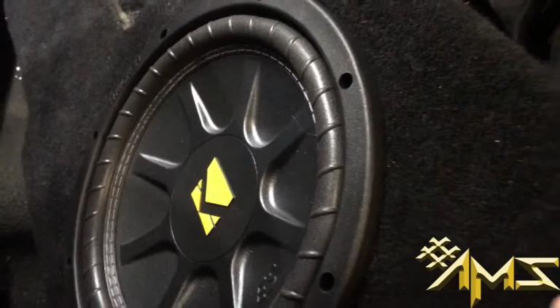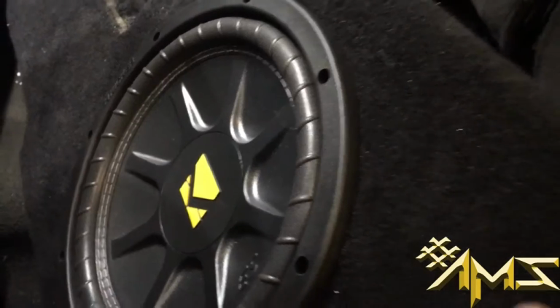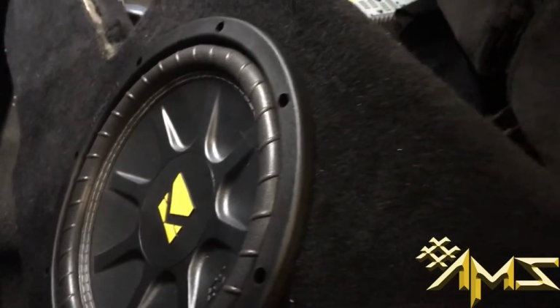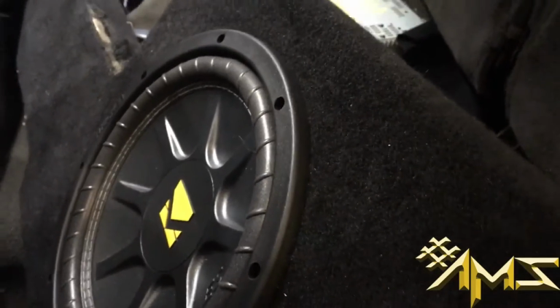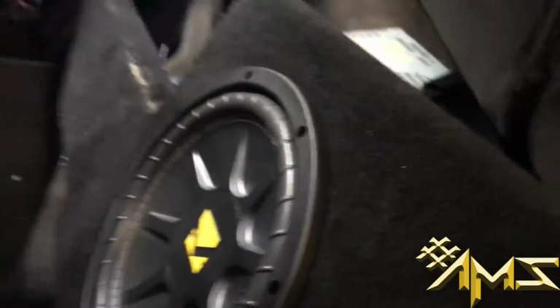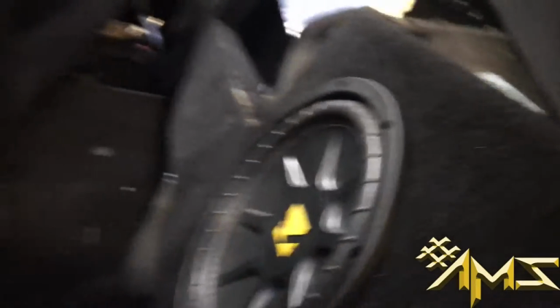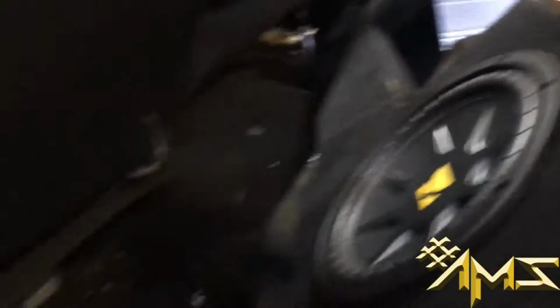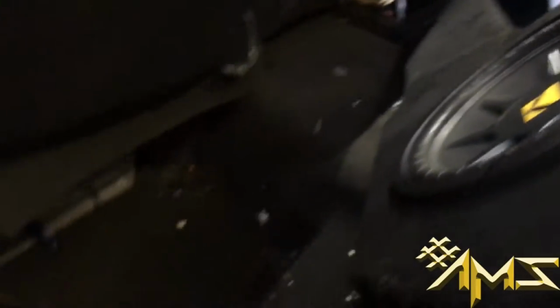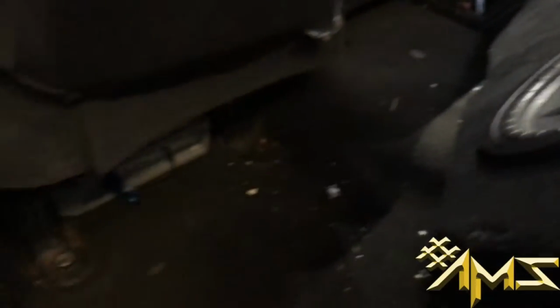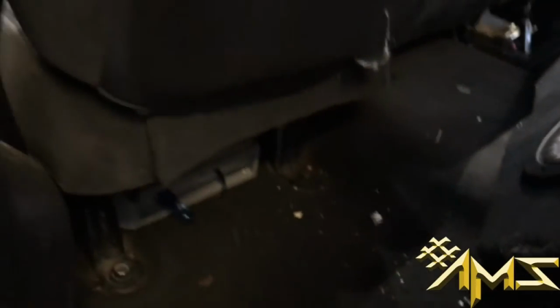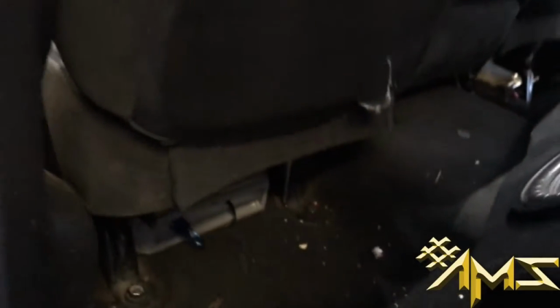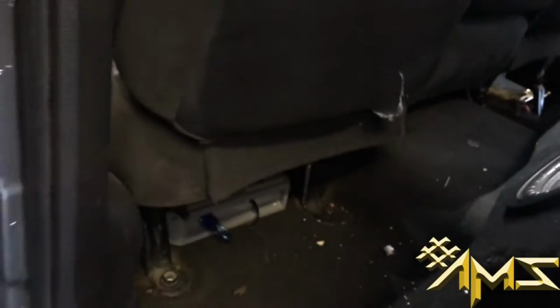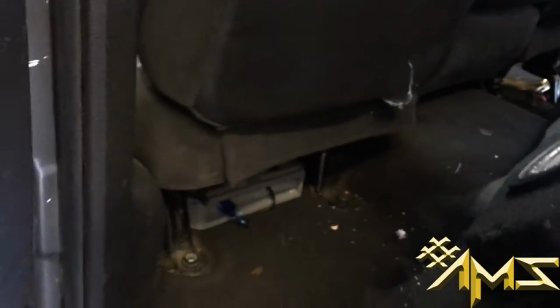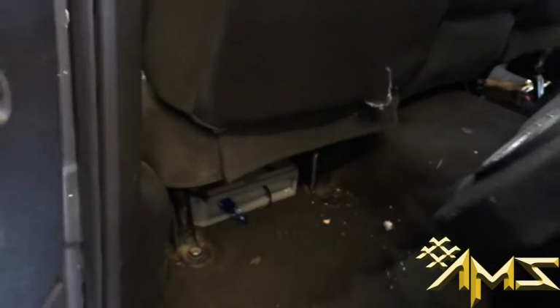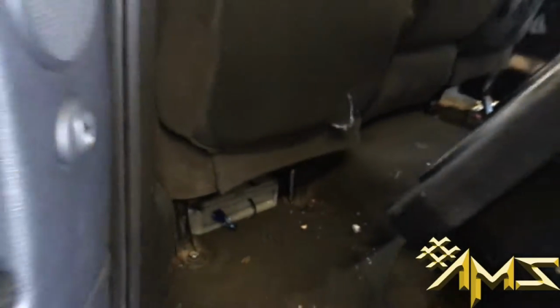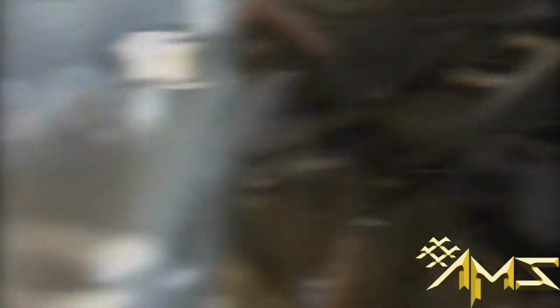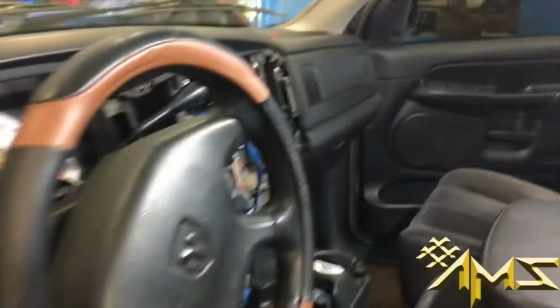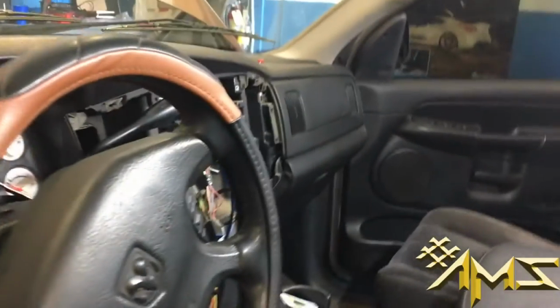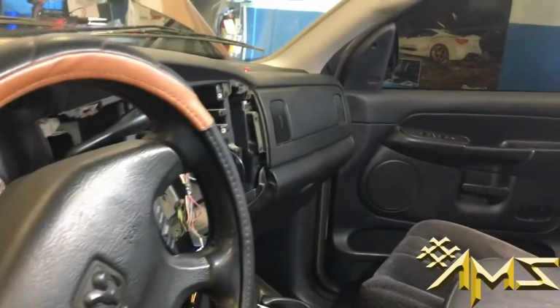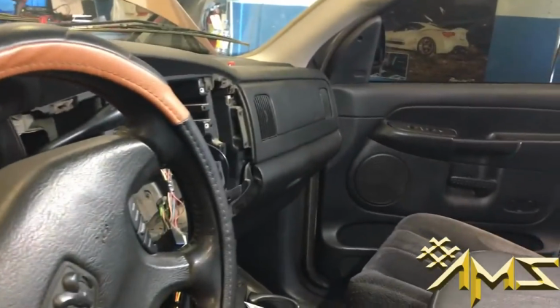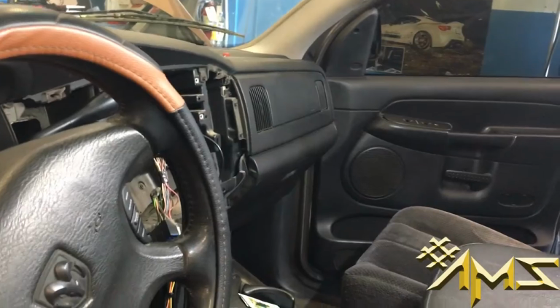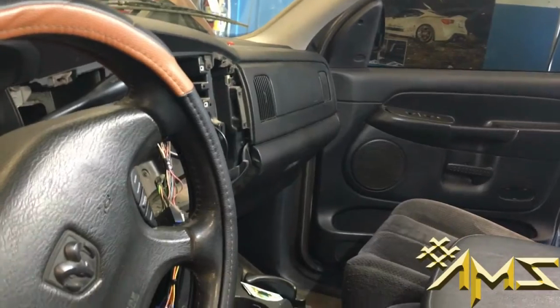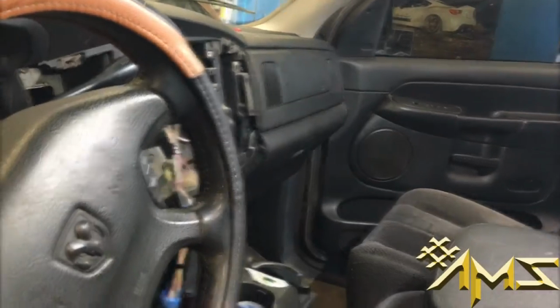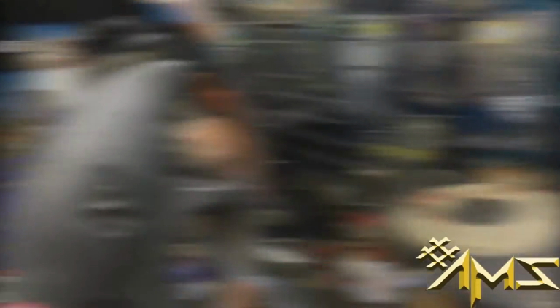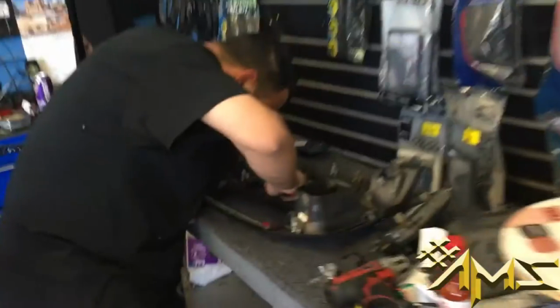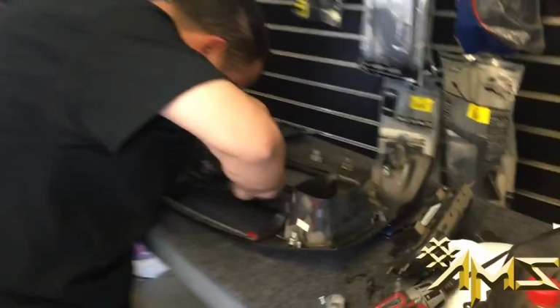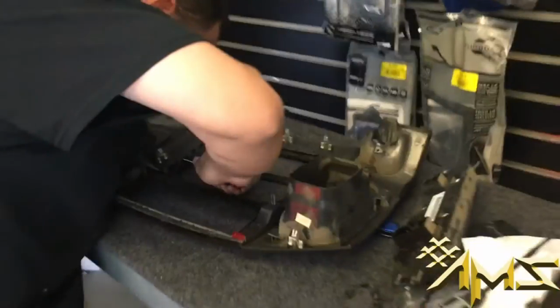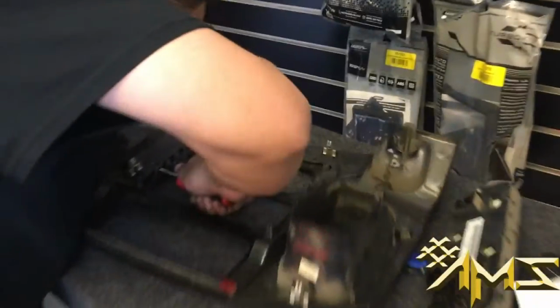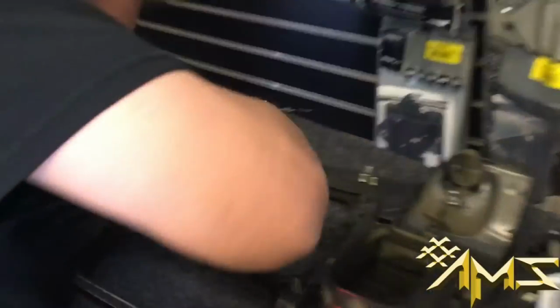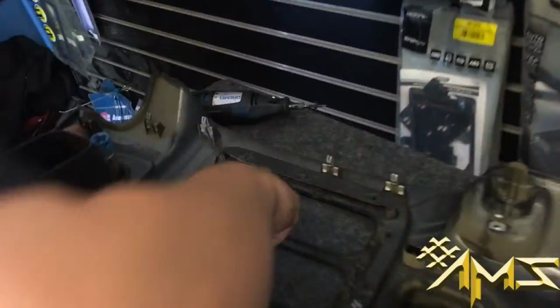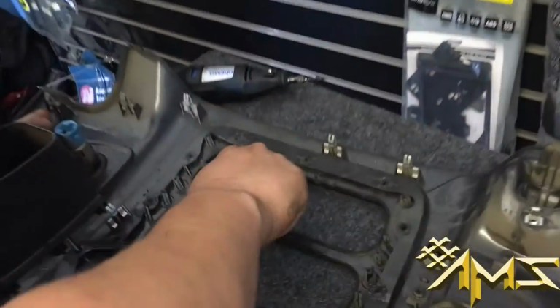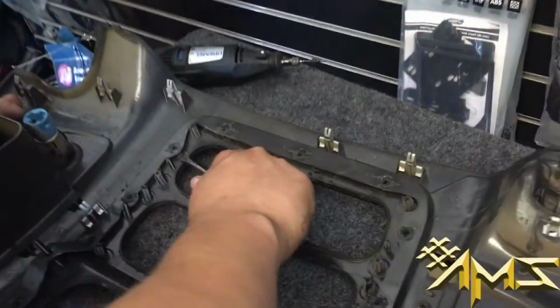Doing a custom box under the seat. Amplifier just got installed. Working on the dash. Definitely not plug and play.